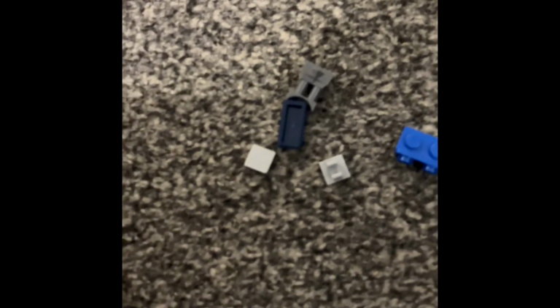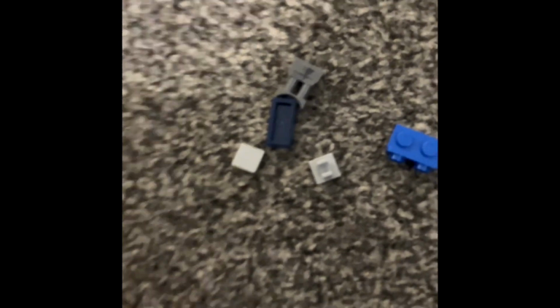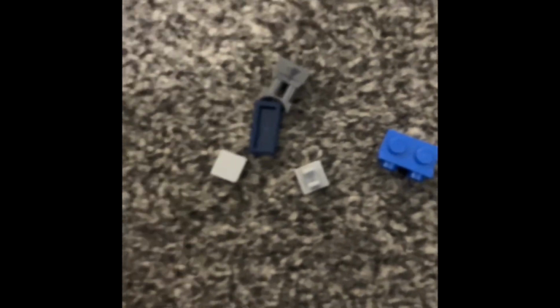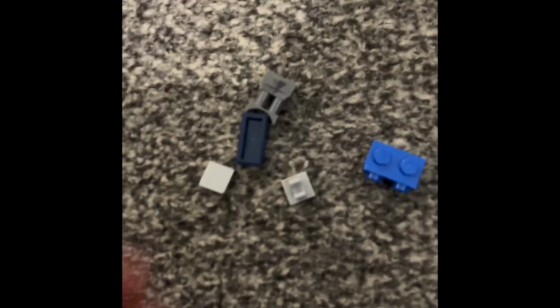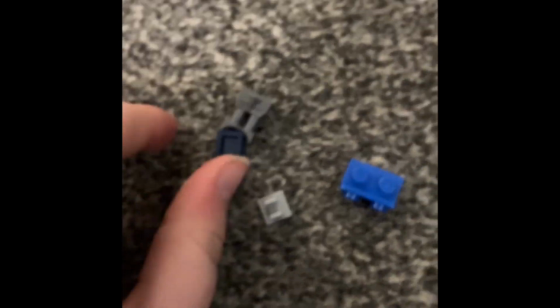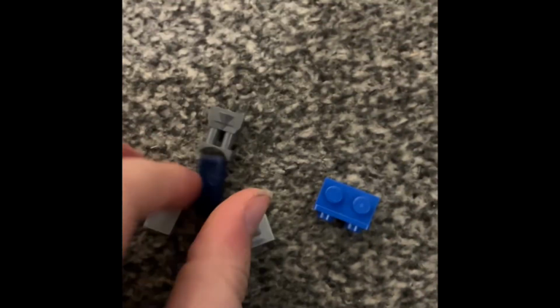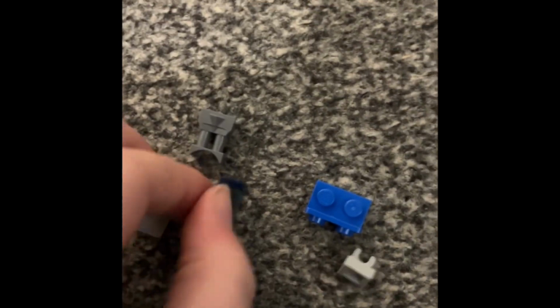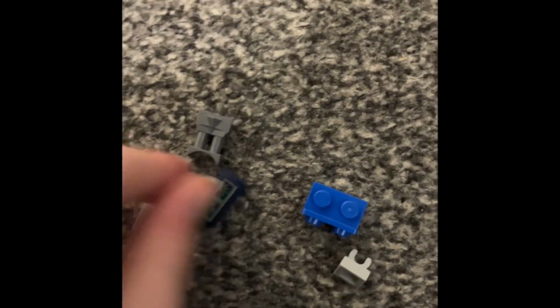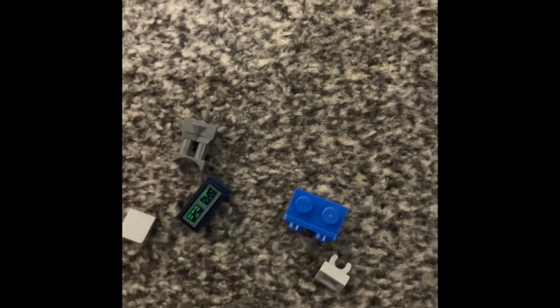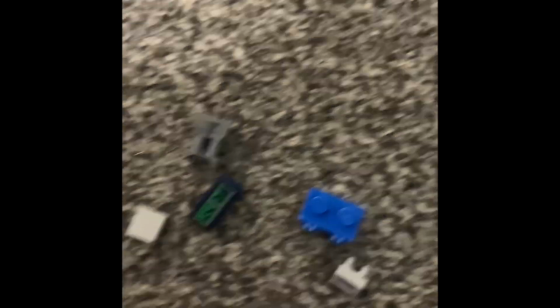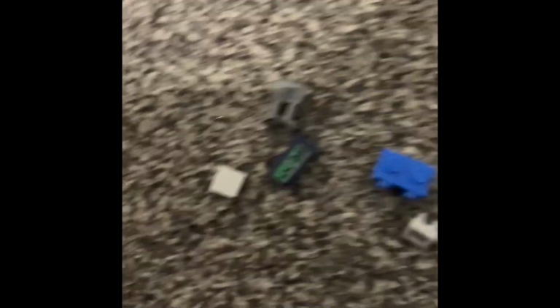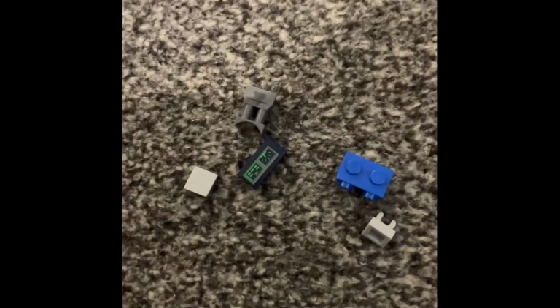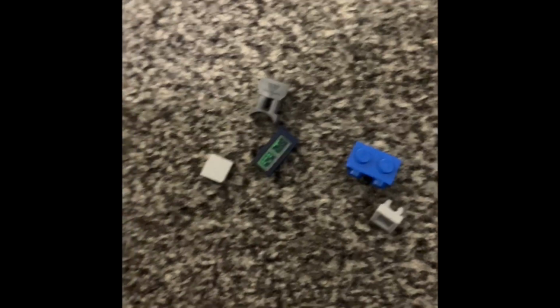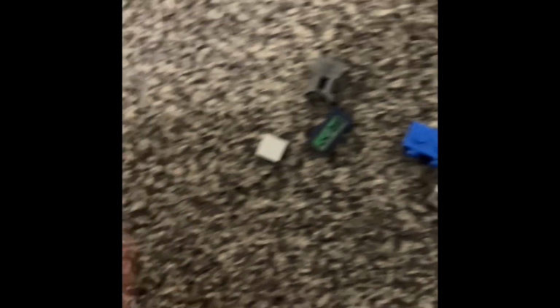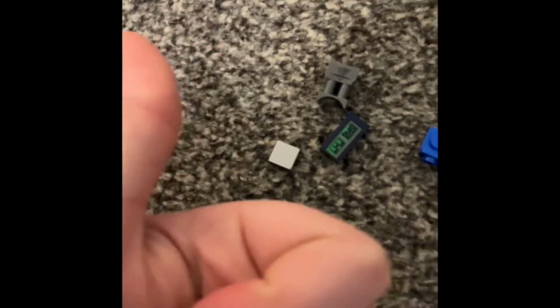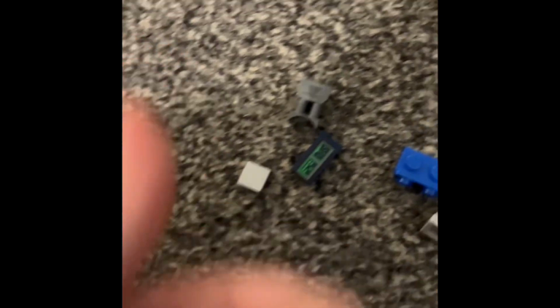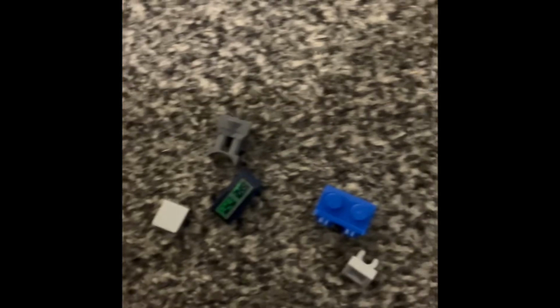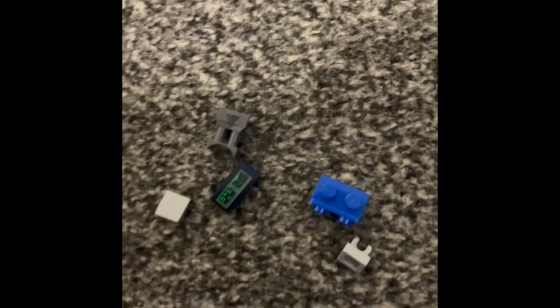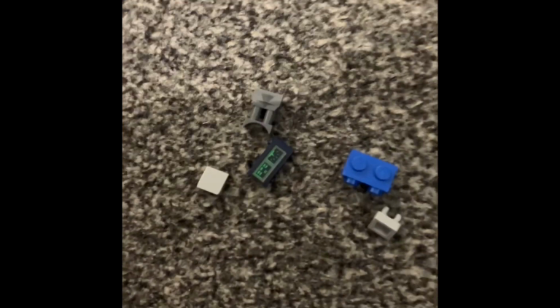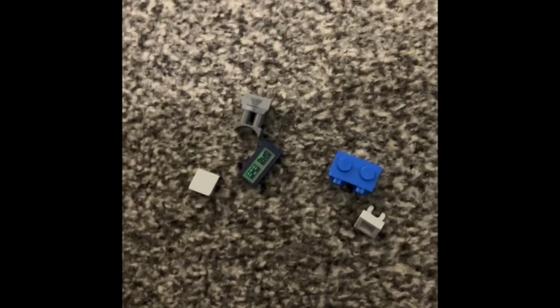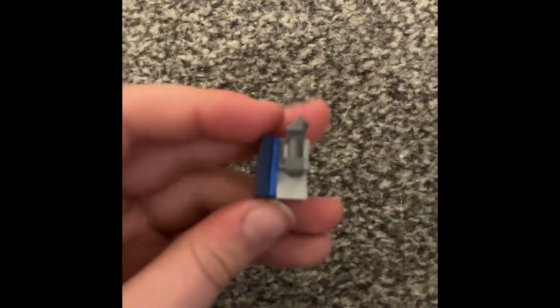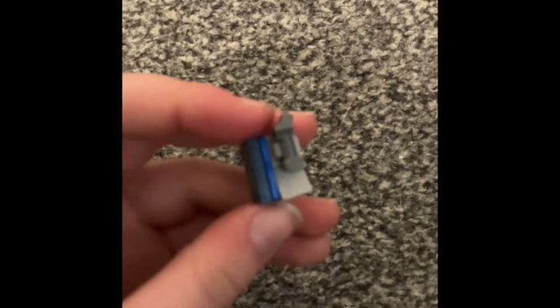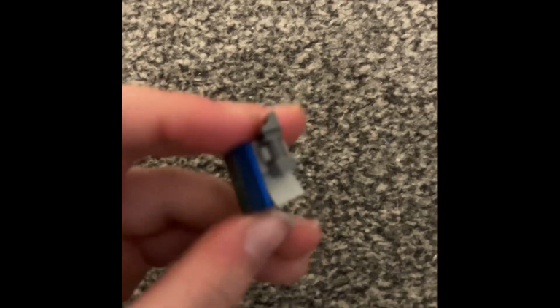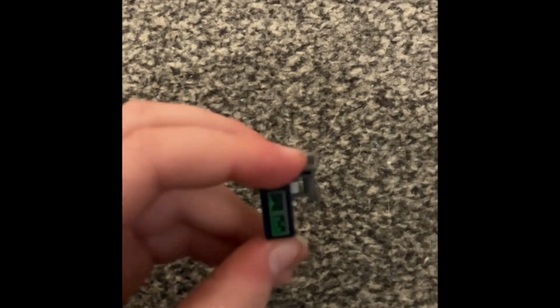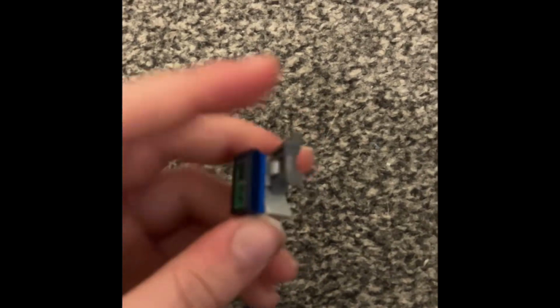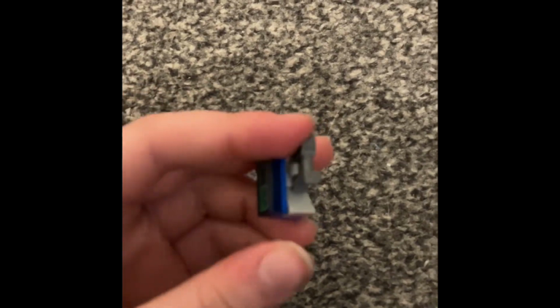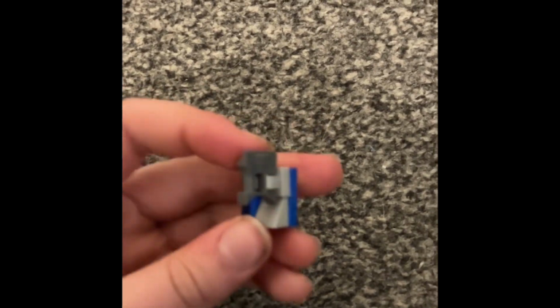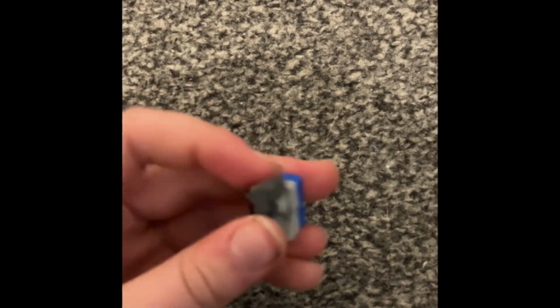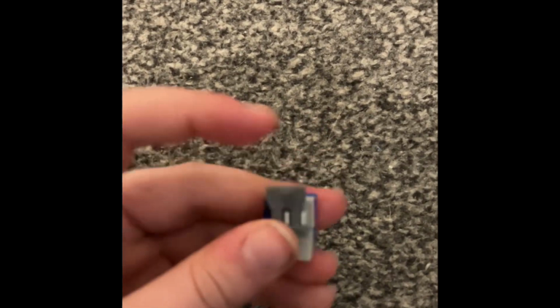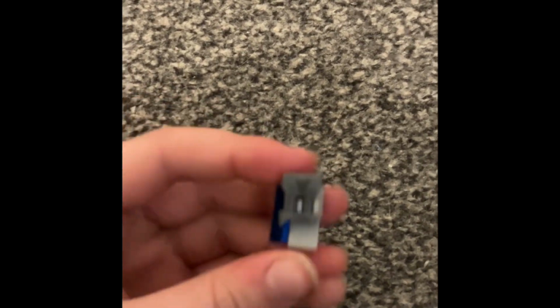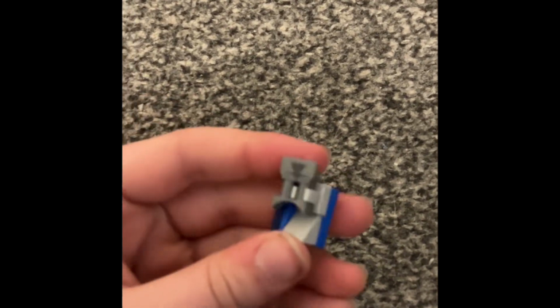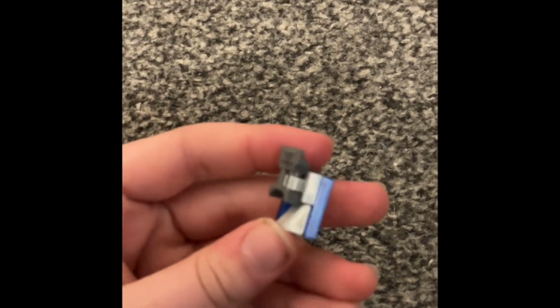Now for the backpack, you're going to need these pieces. I'm not going to bother doing a section on this bit because I think it's pretty self-explanatory.